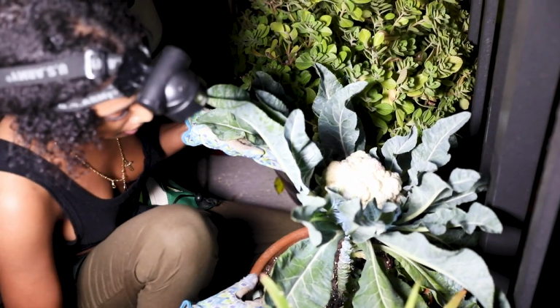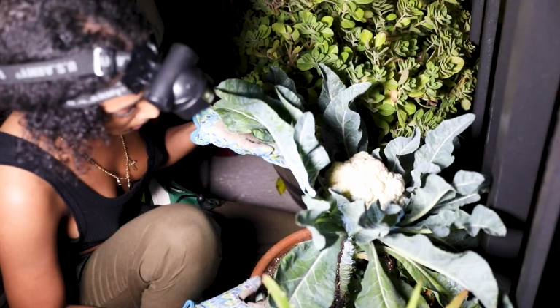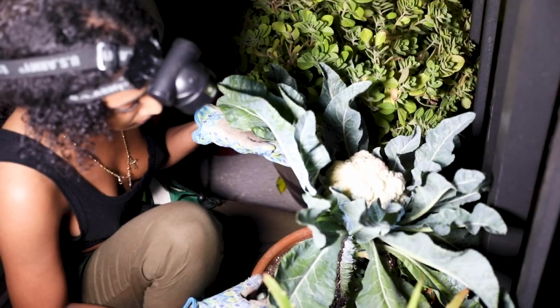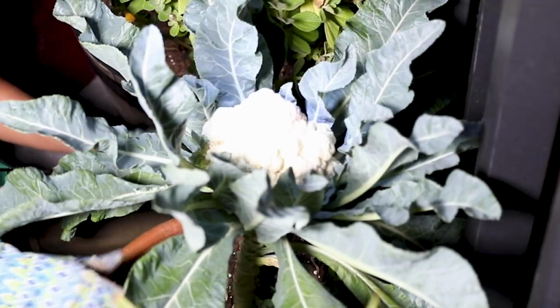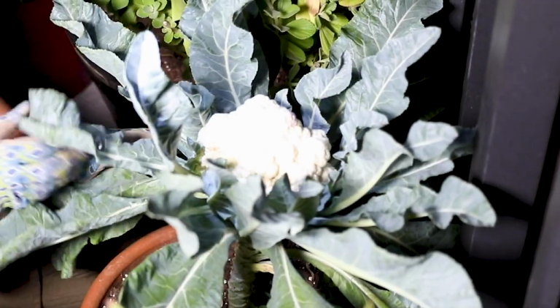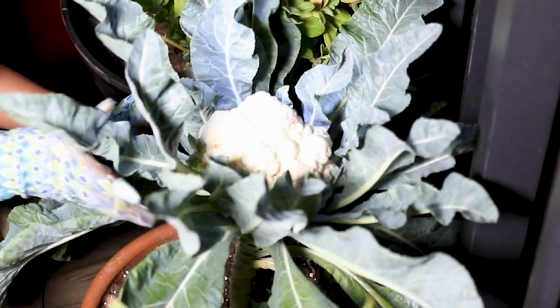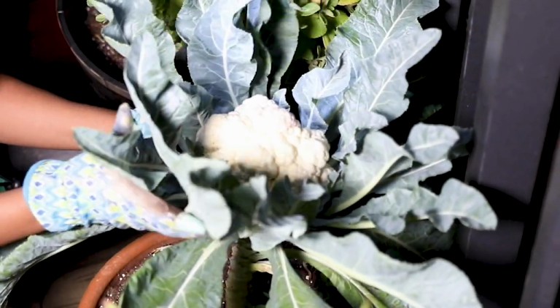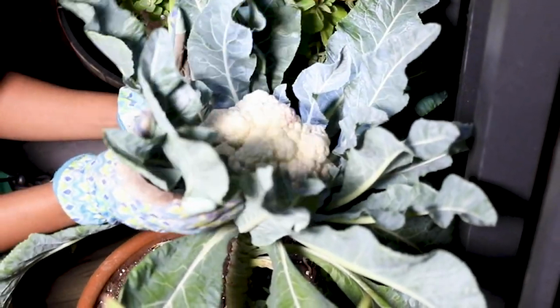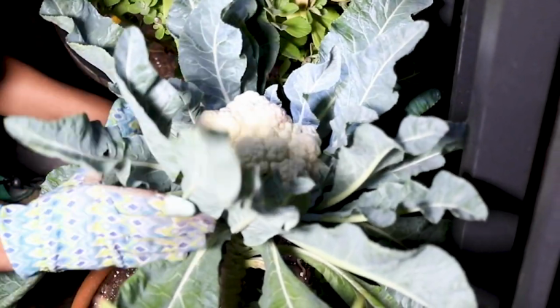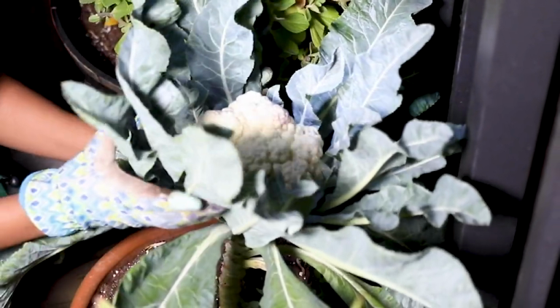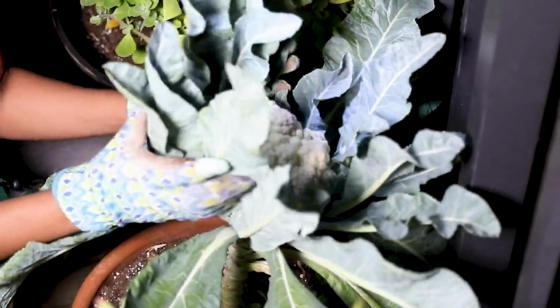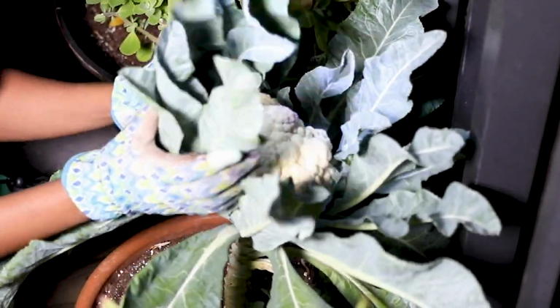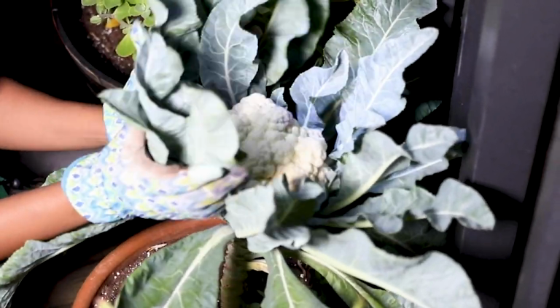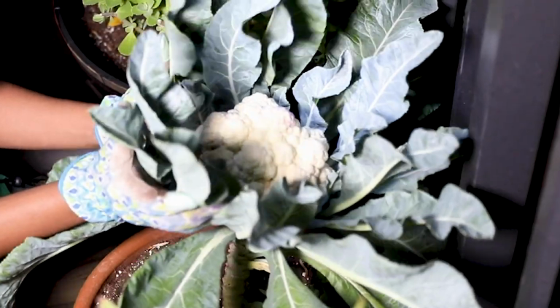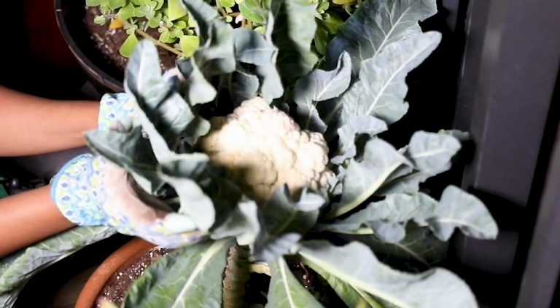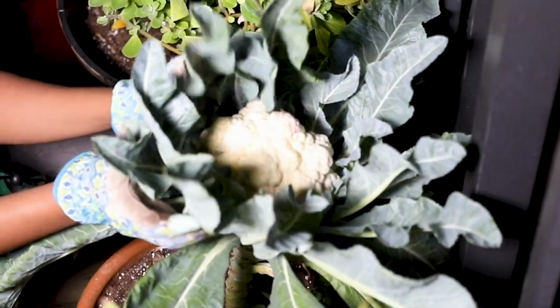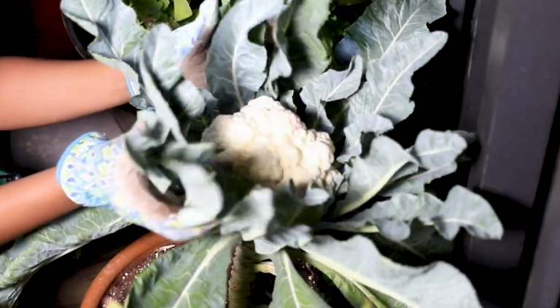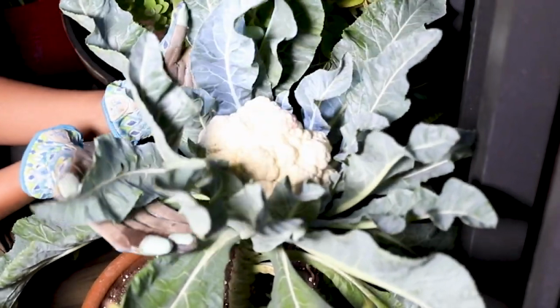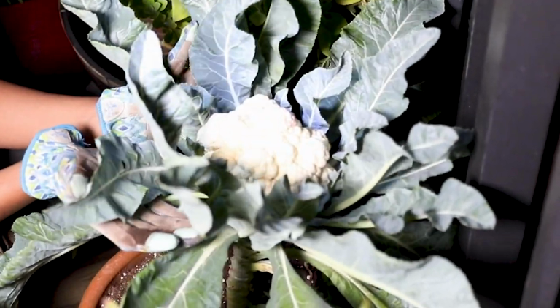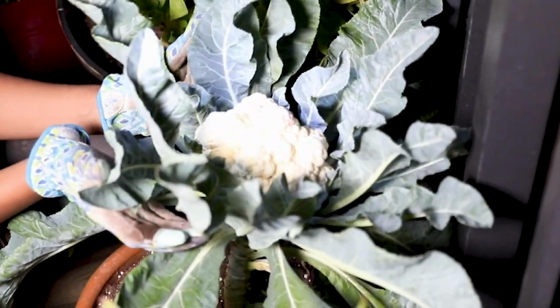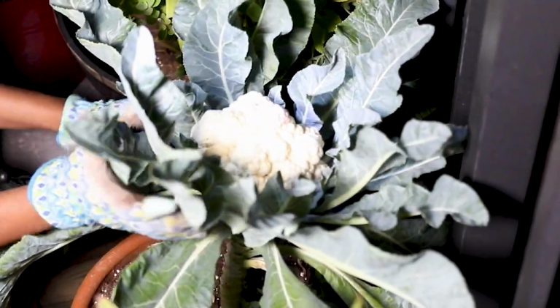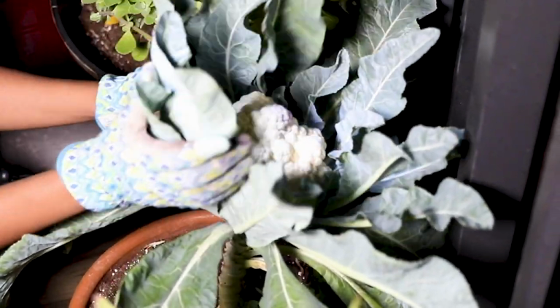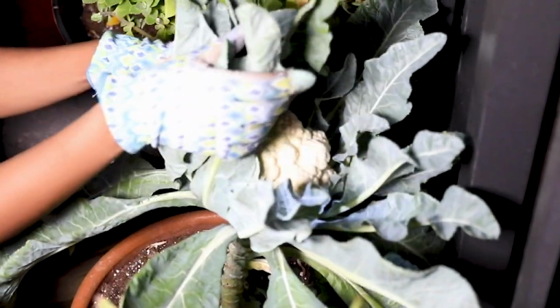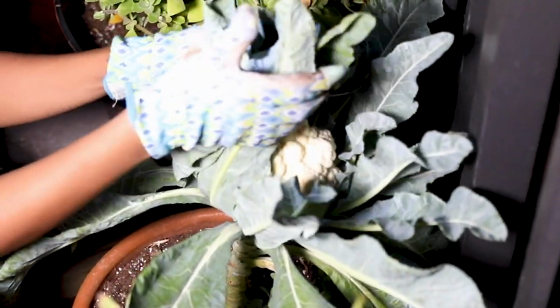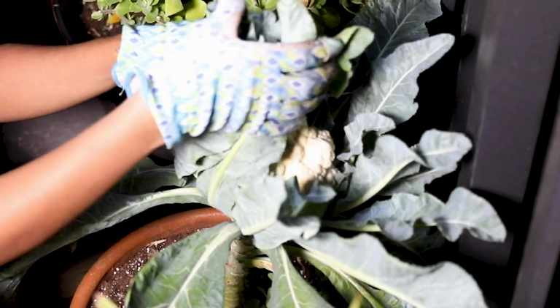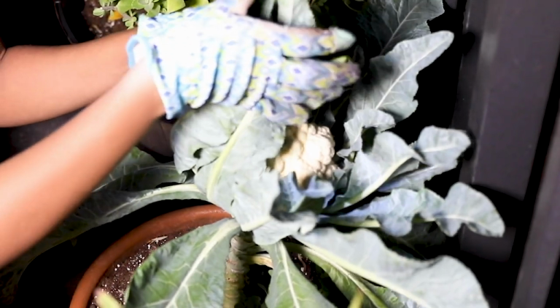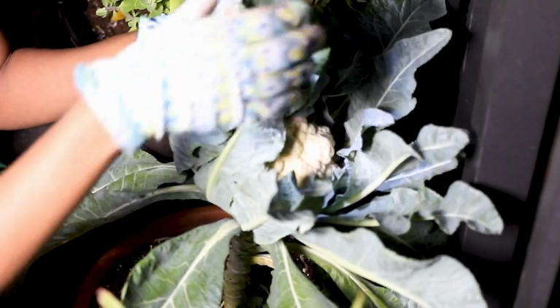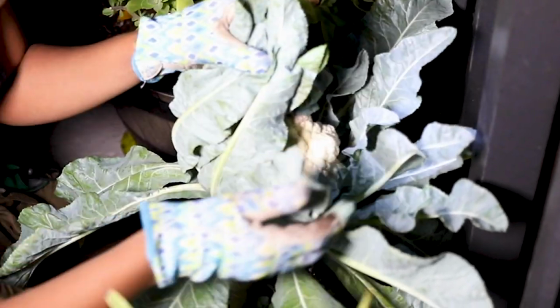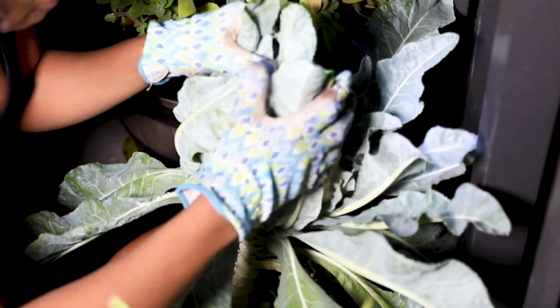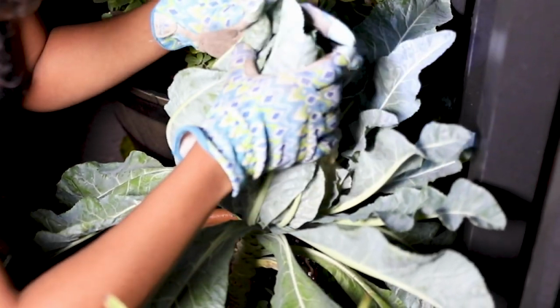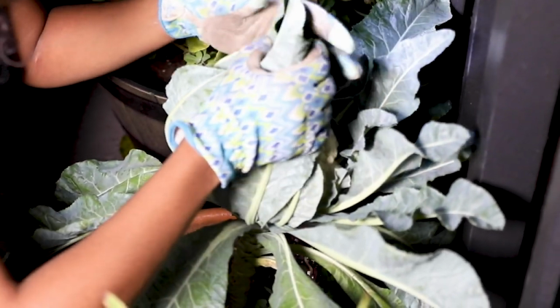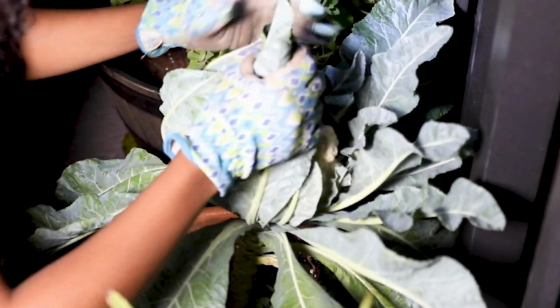Here I am blanching one of my two cauliflowers. You want to begin by gathering all the leaves gently — not to break them, but also not holding them too tight. The reason you don't want them too tight is because if there's too much moisture trapped inside and not enough airflow, it could rot the vegetable.